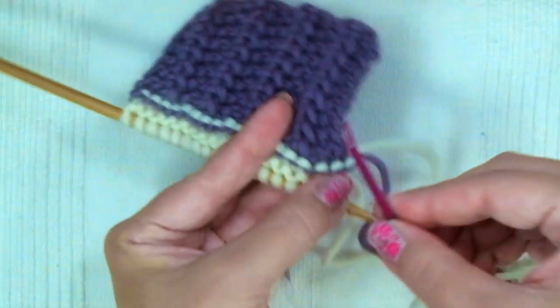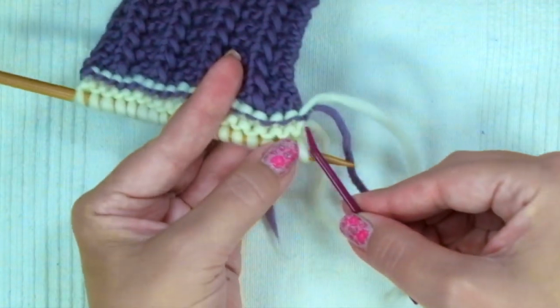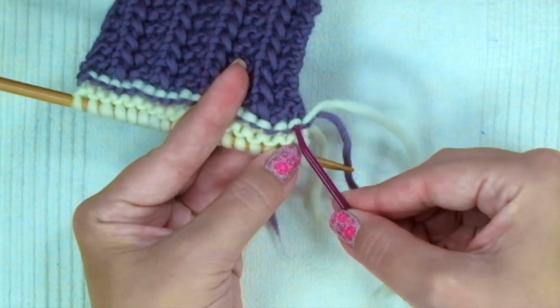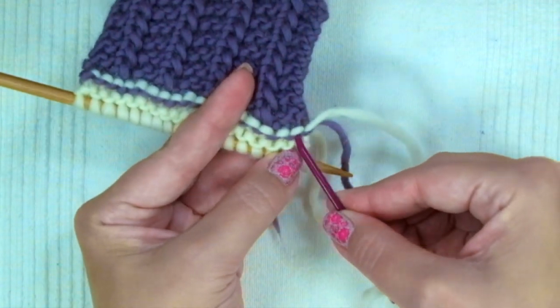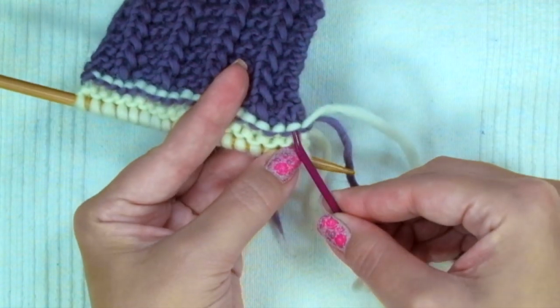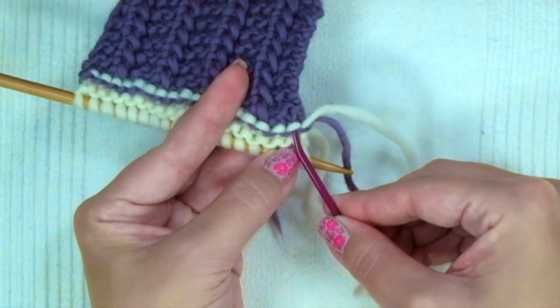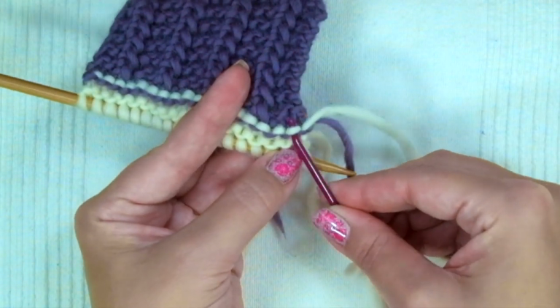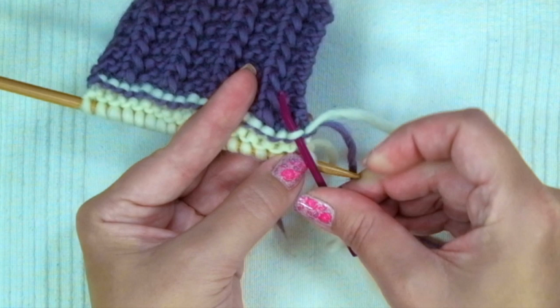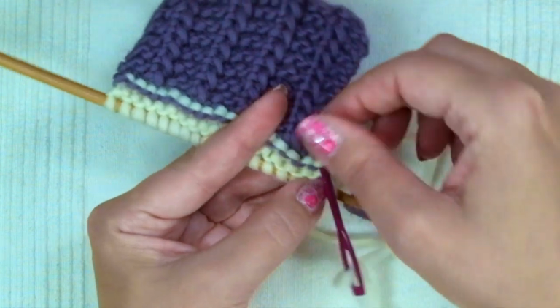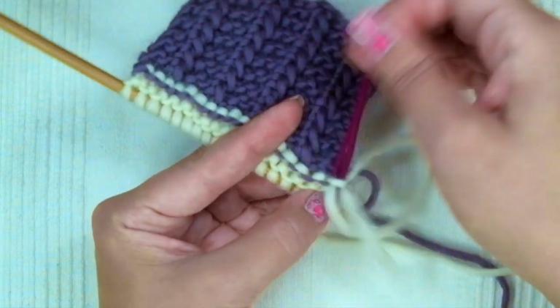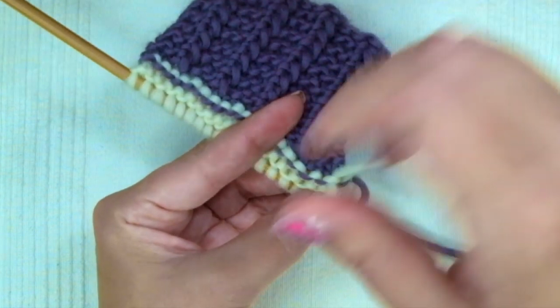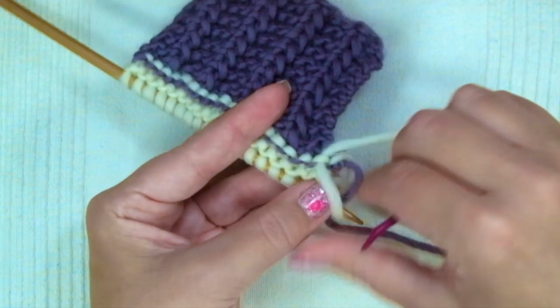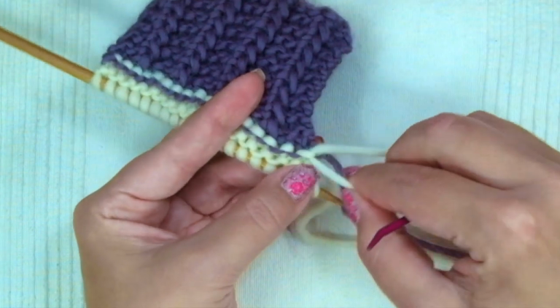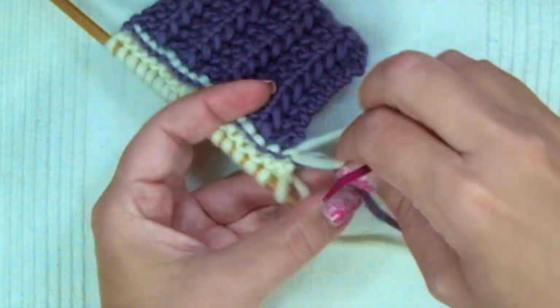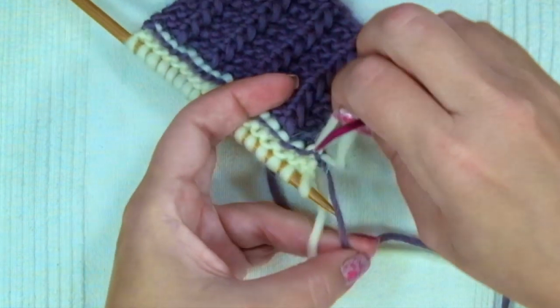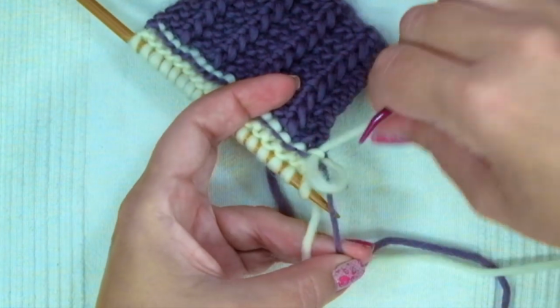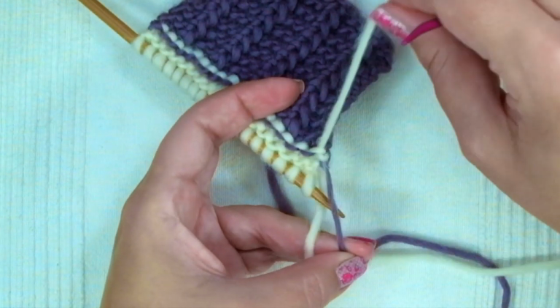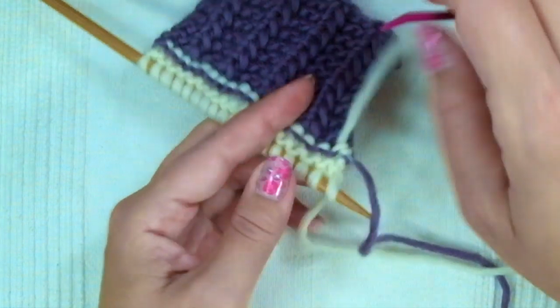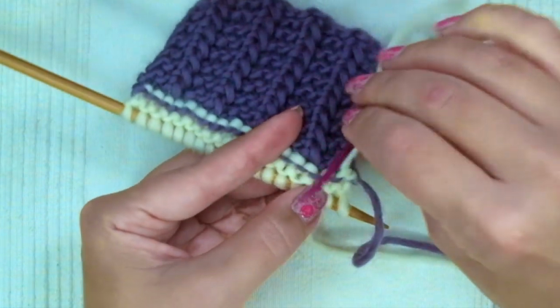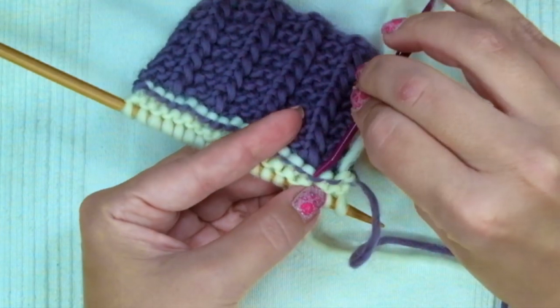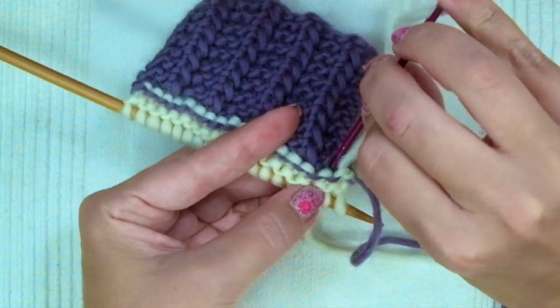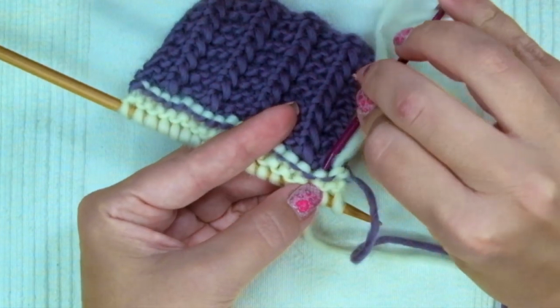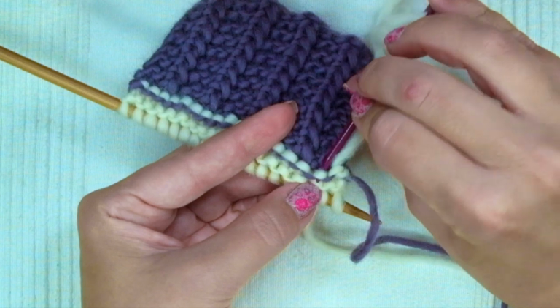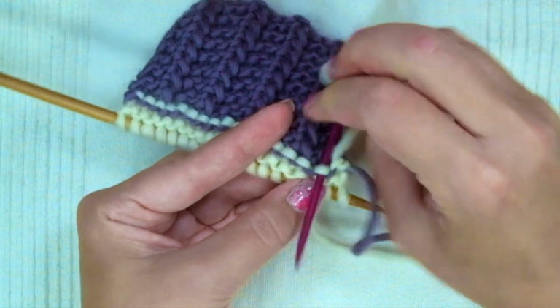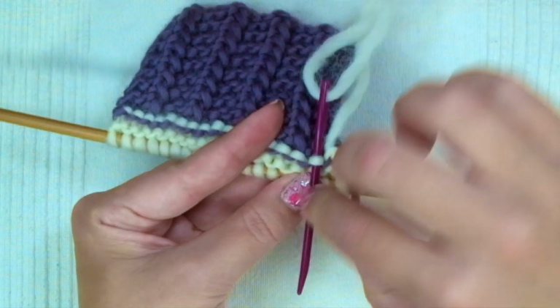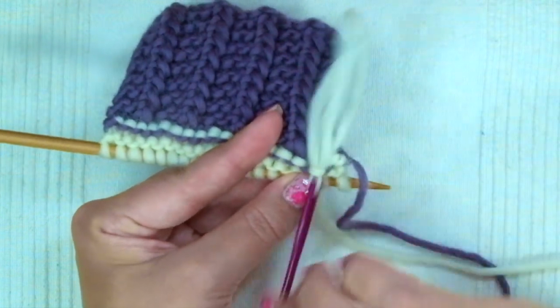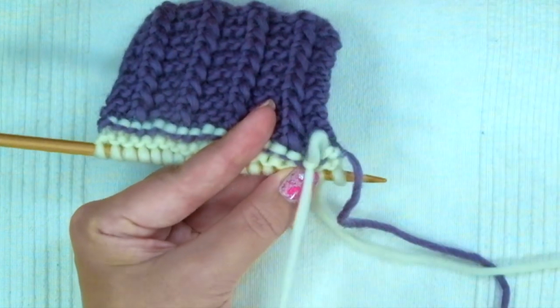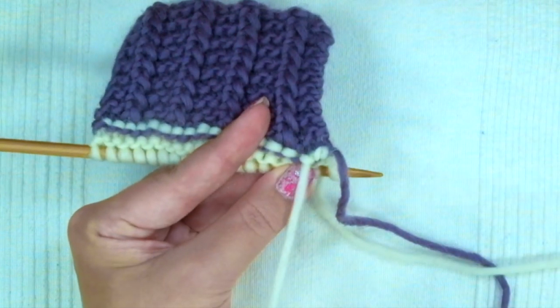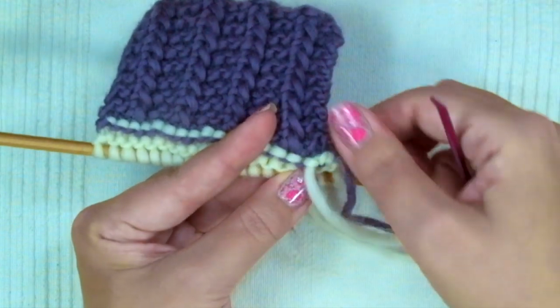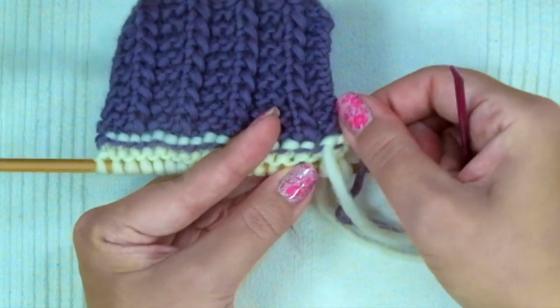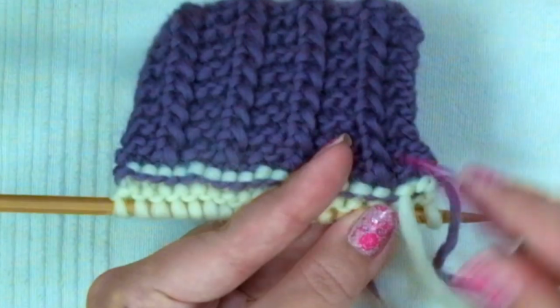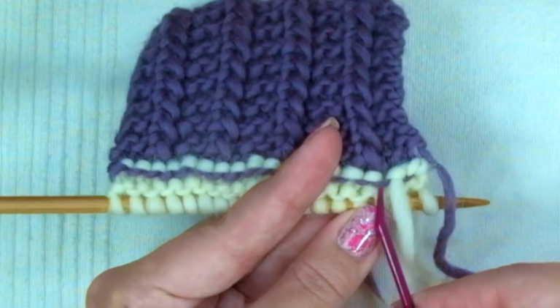Like this — up and down, across the bumps.